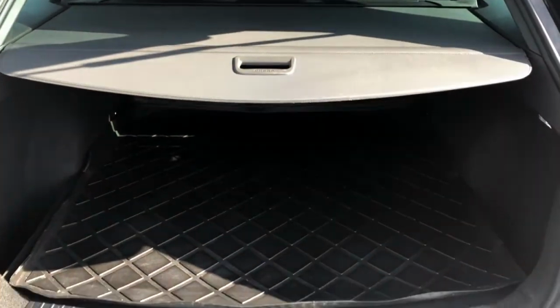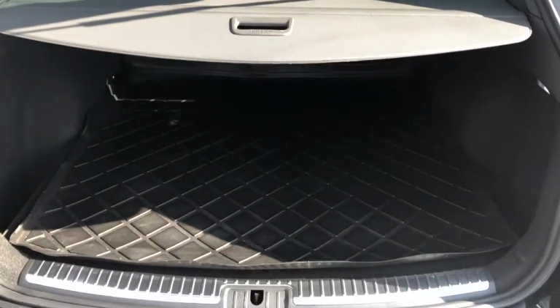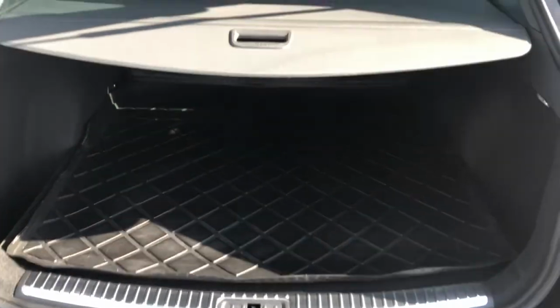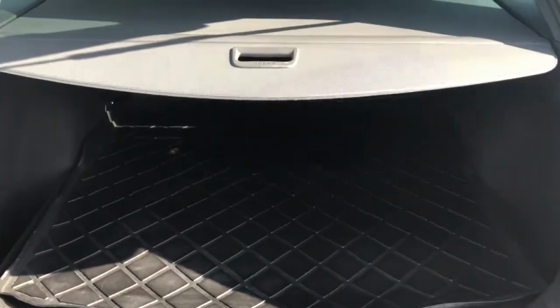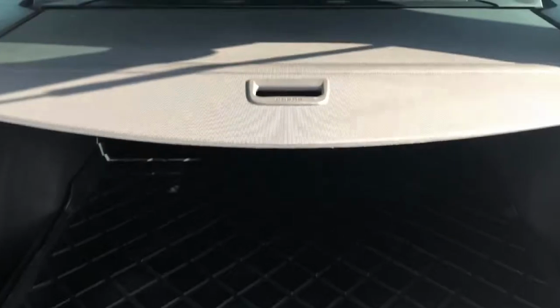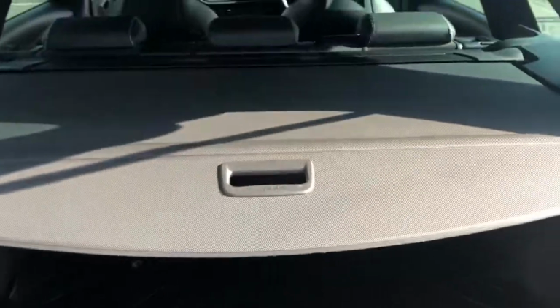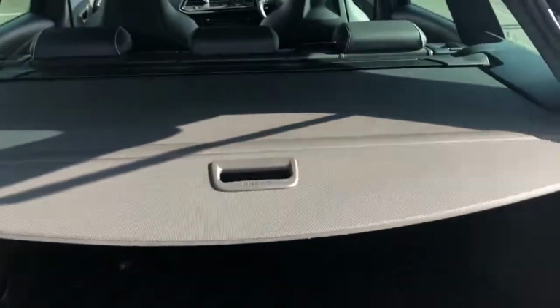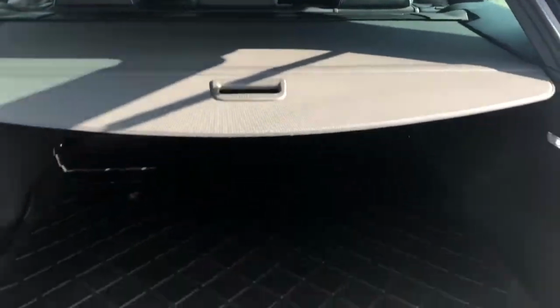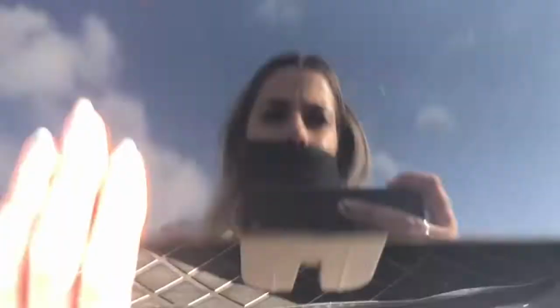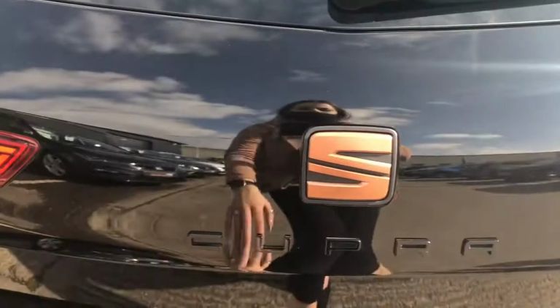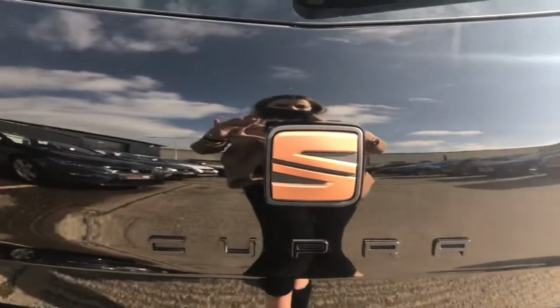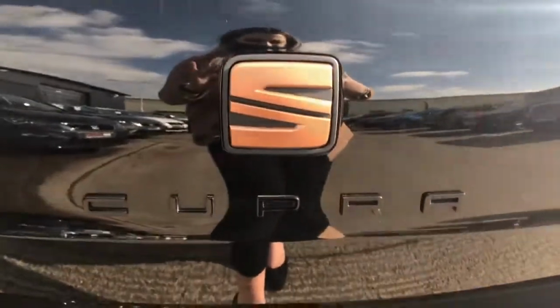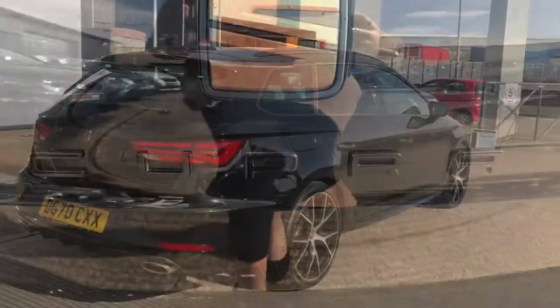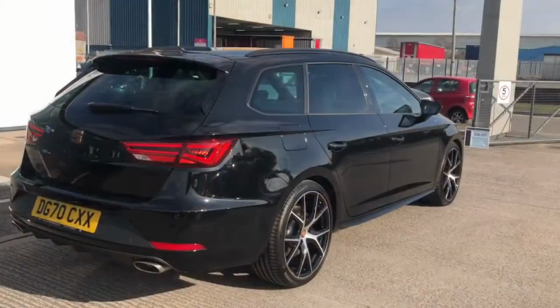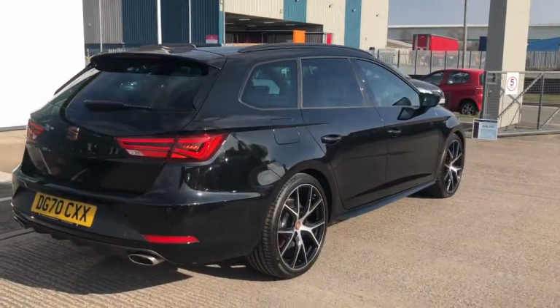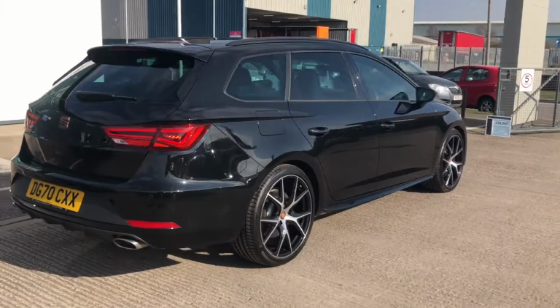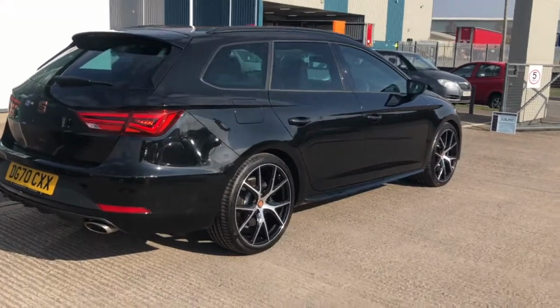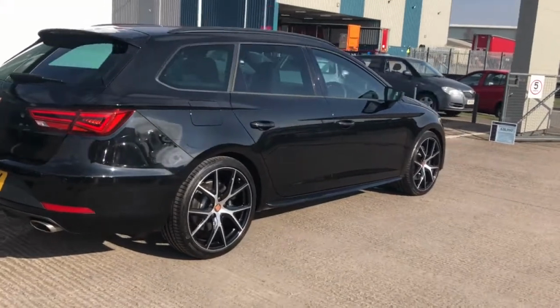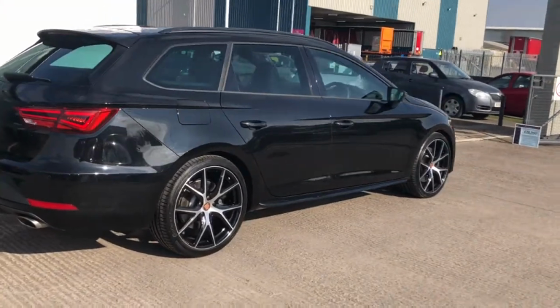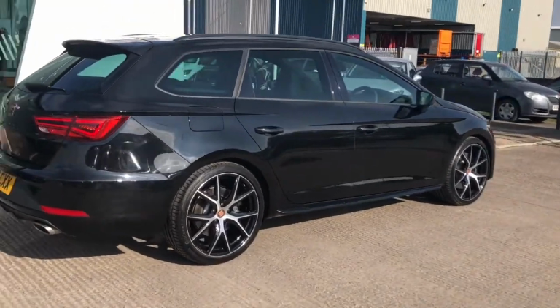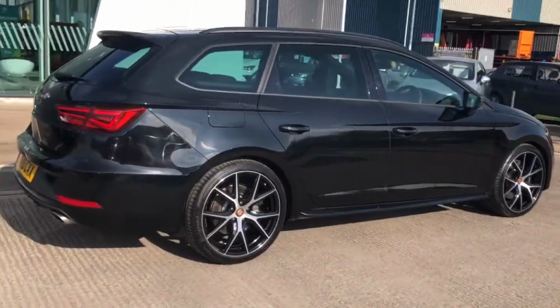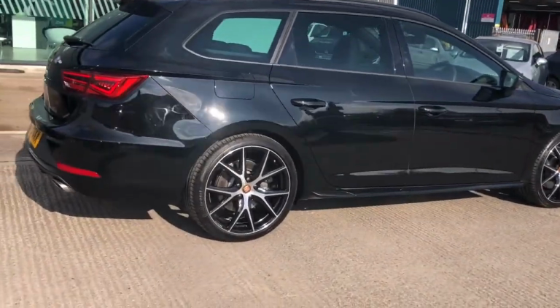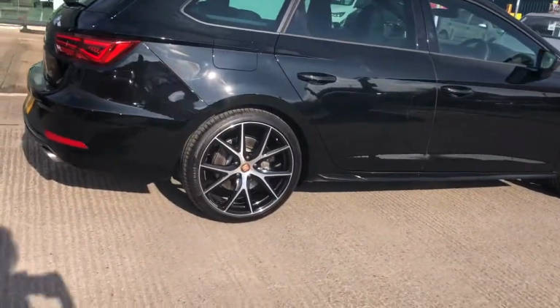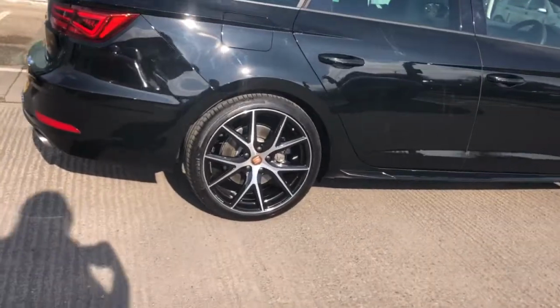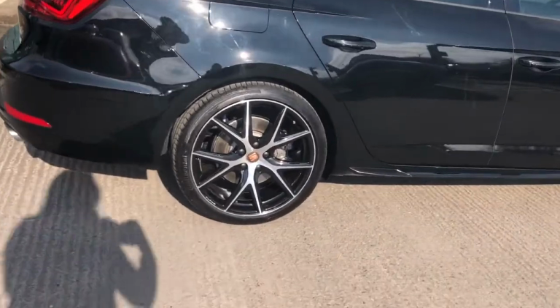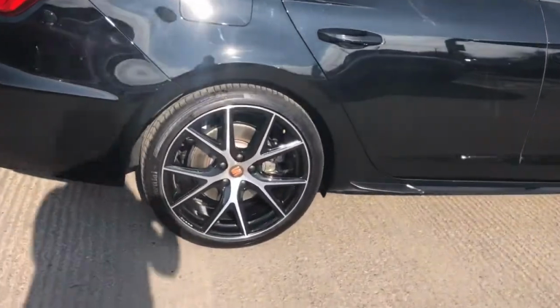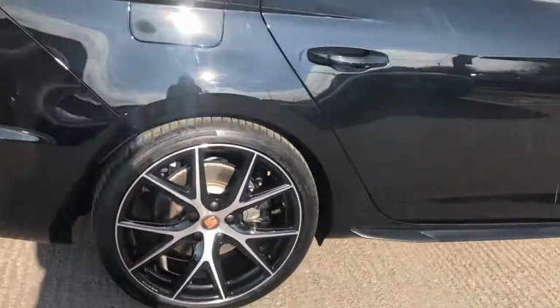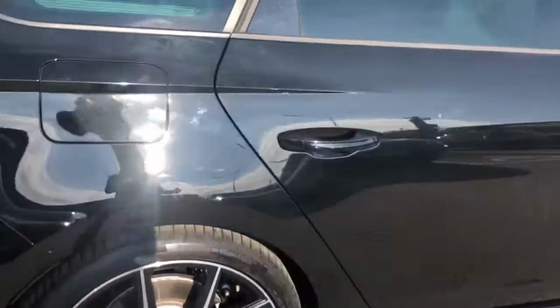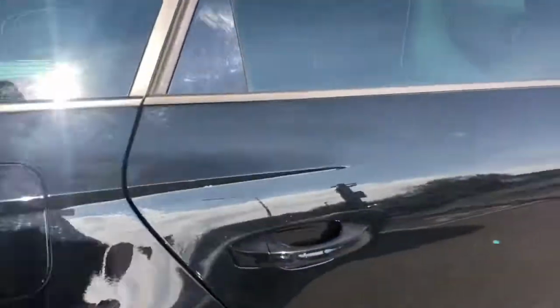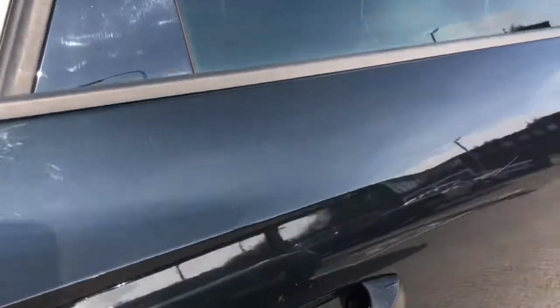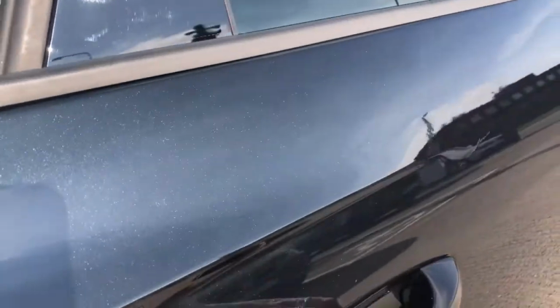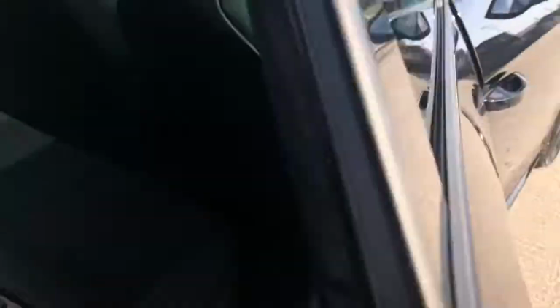Plenty of room and the cover on the boot as well. This vehicle does come with the parking sensors, which is a nice feature to have, perfect for reversing into those tight spaces.